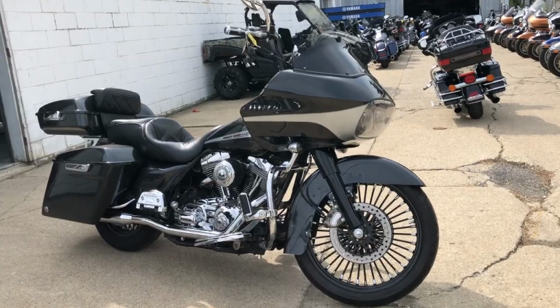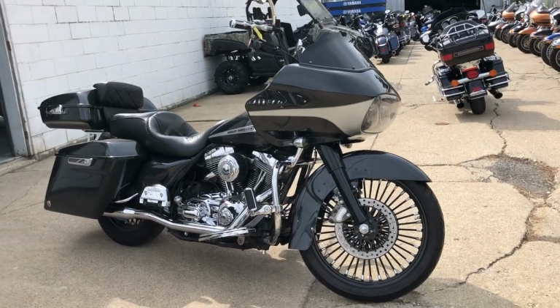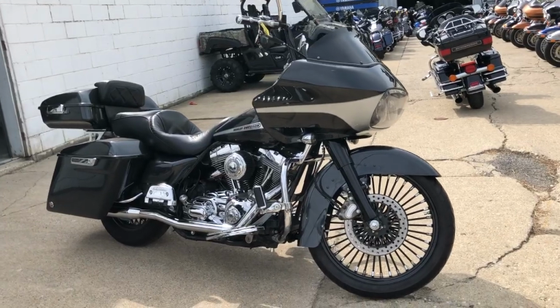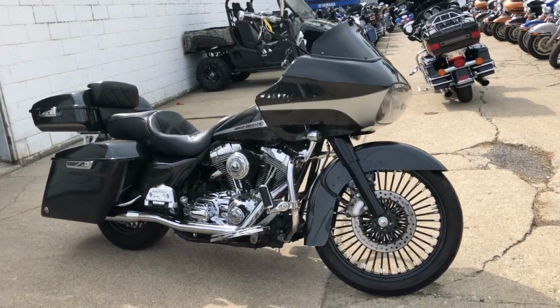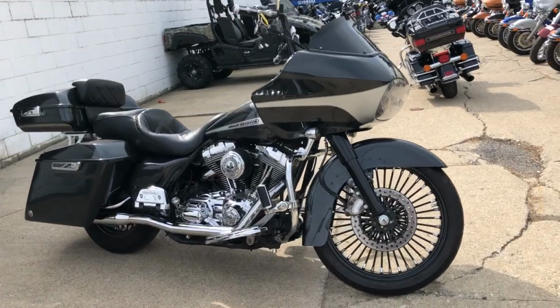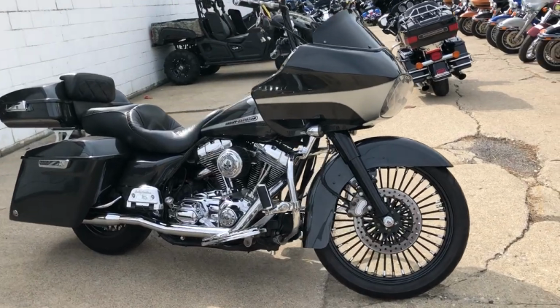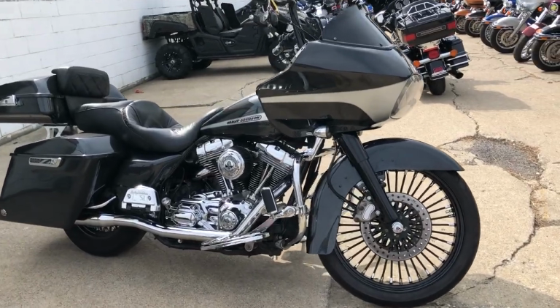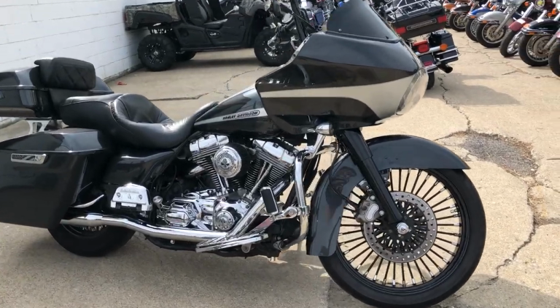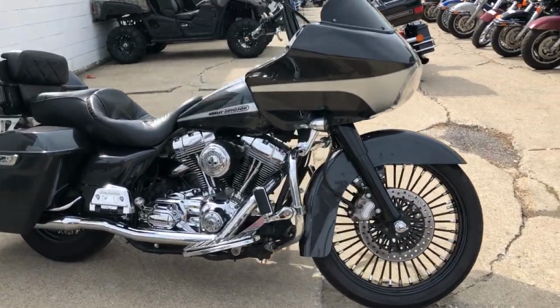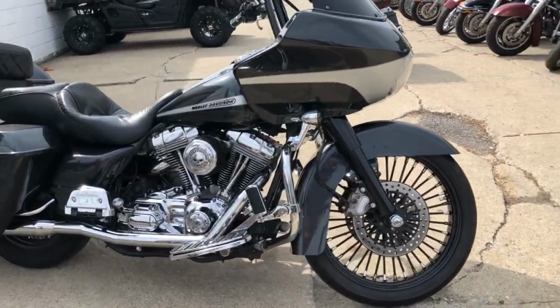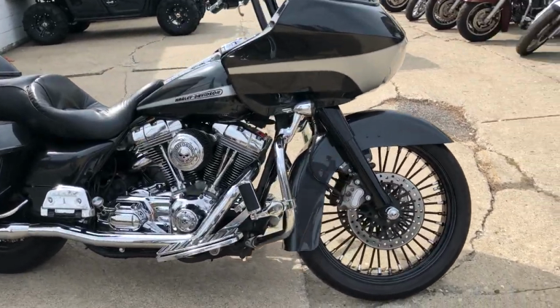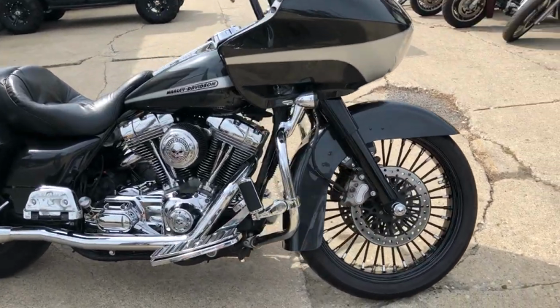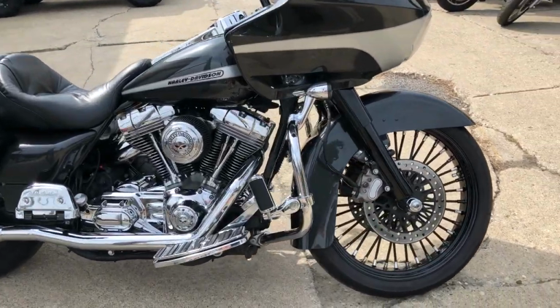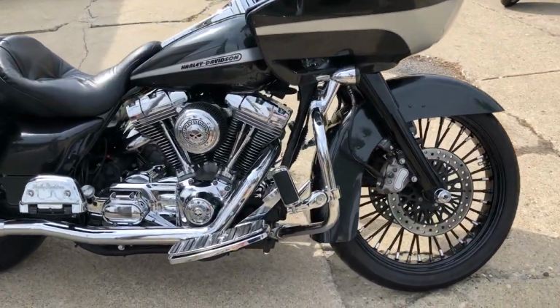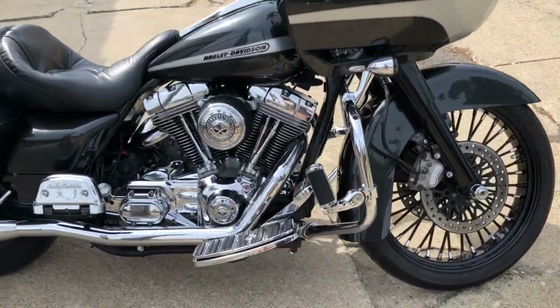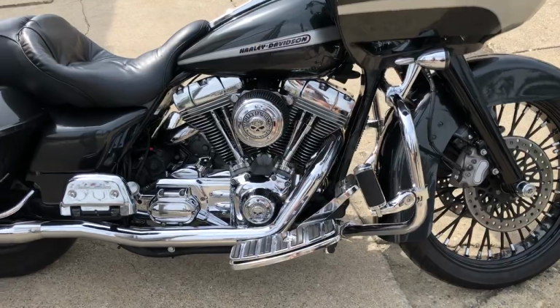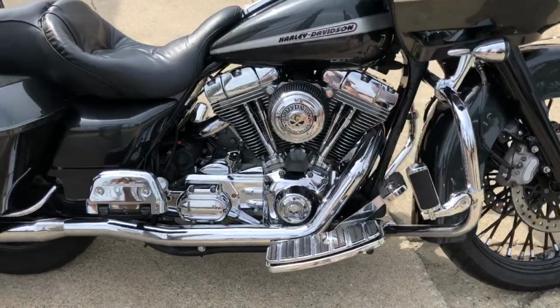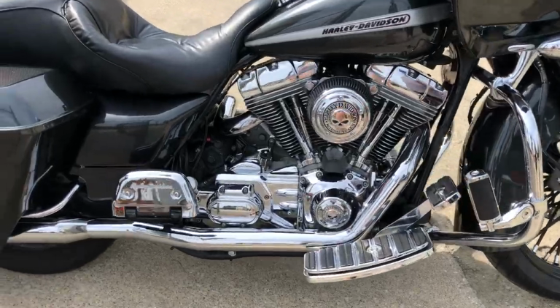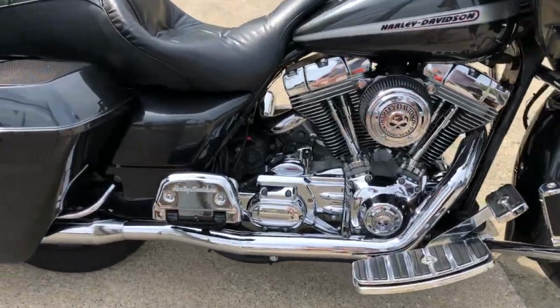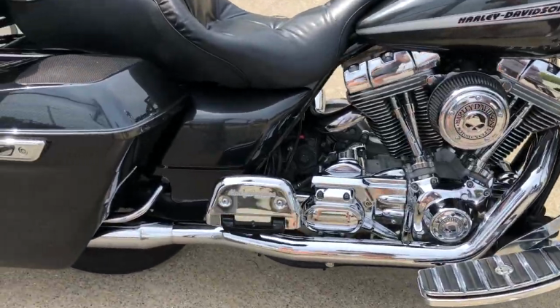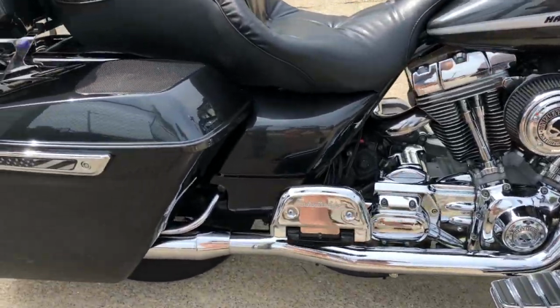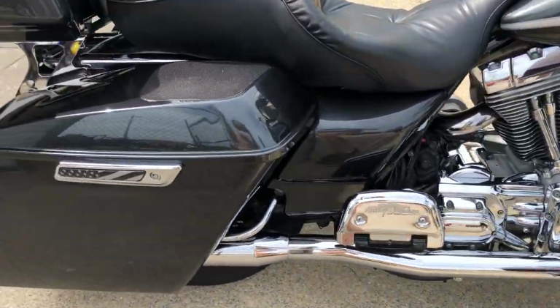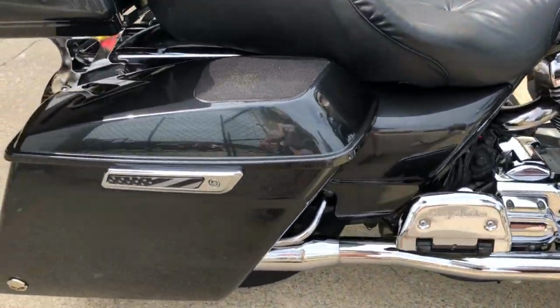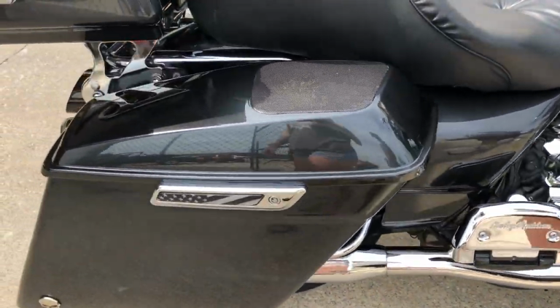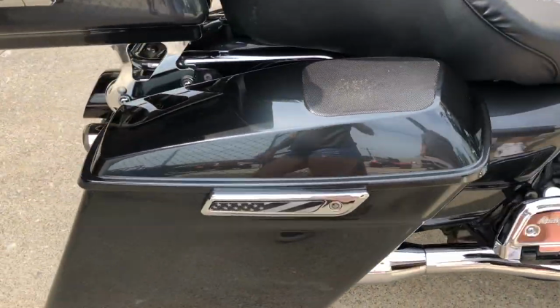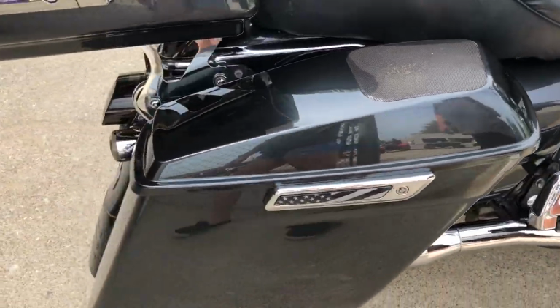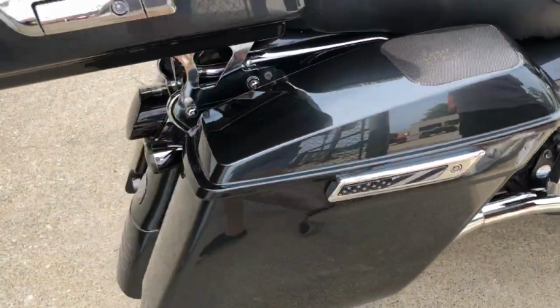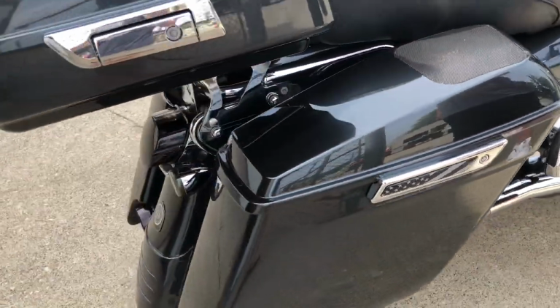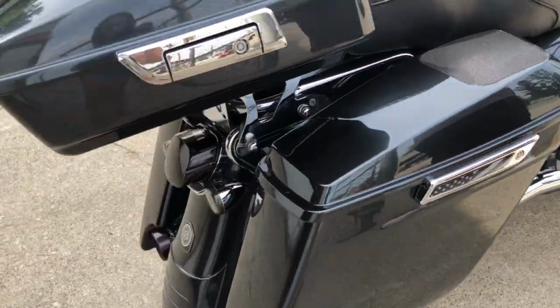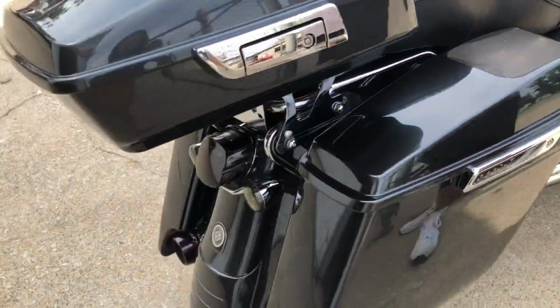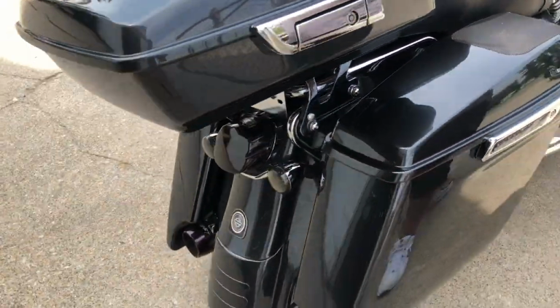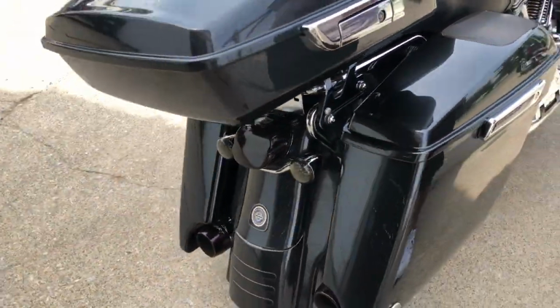Hey guys, ApprovalPowerSports.com here. Check out this super cool big wheel bagger we just got in — it's a 2005 Road Glide. Take a close look guys.